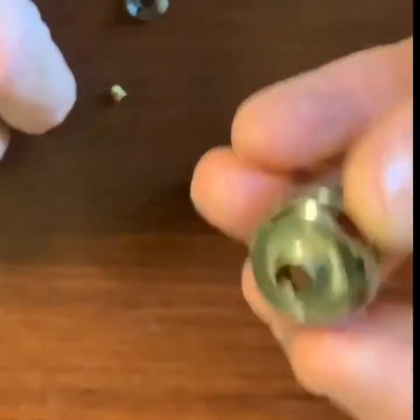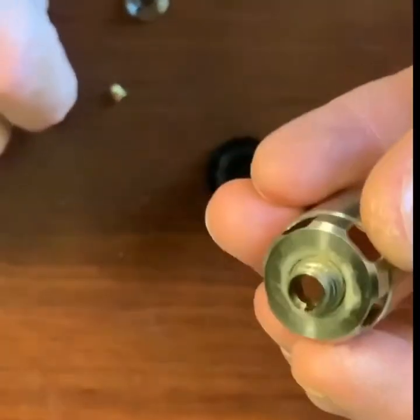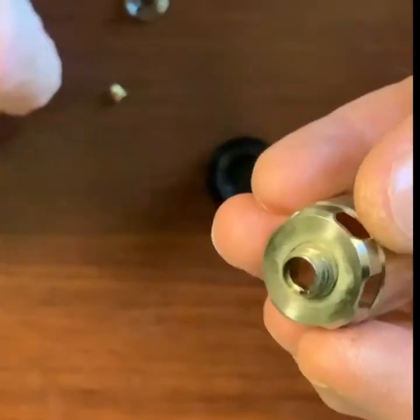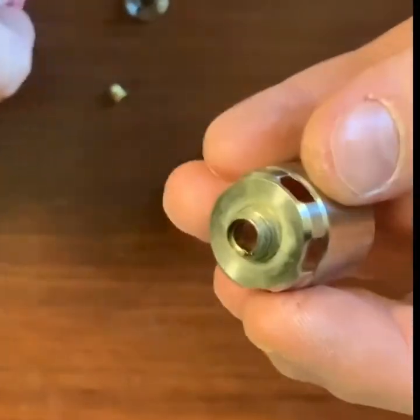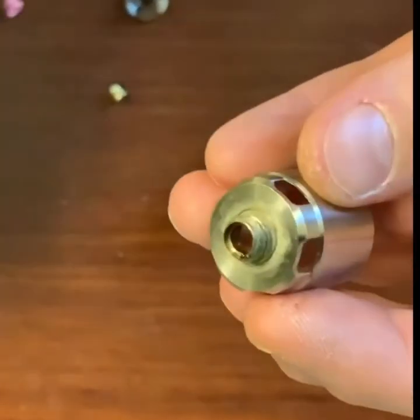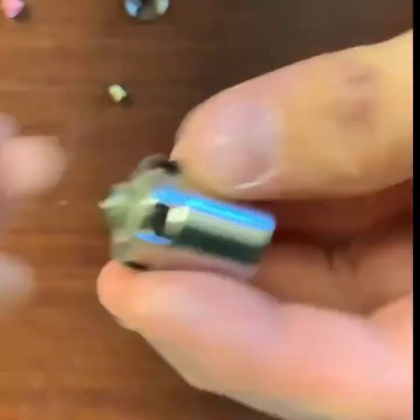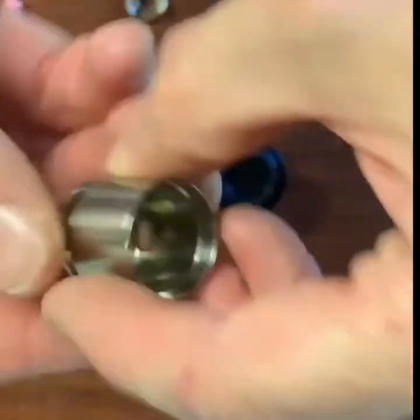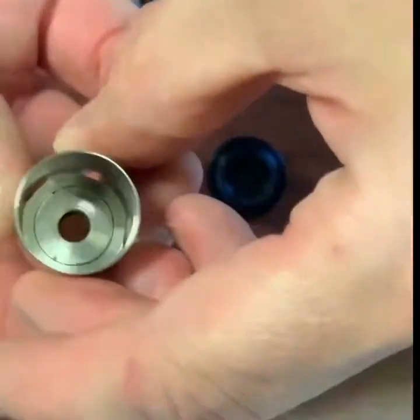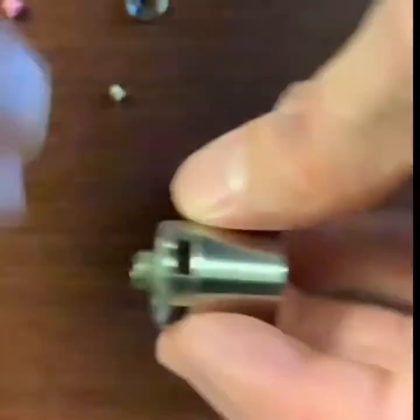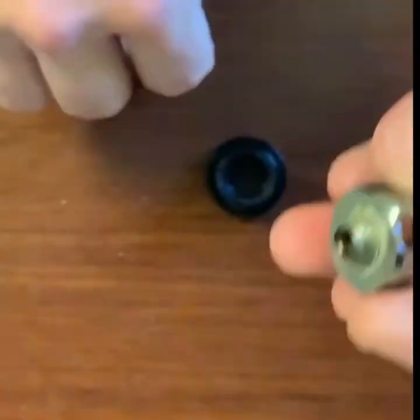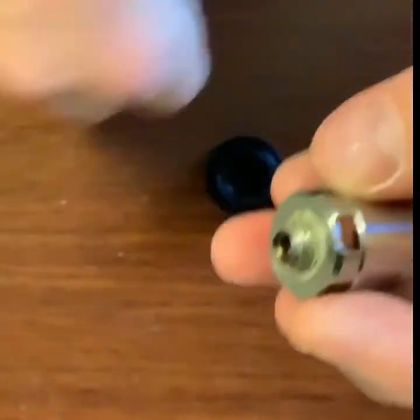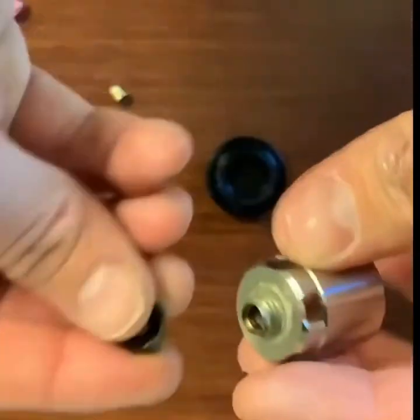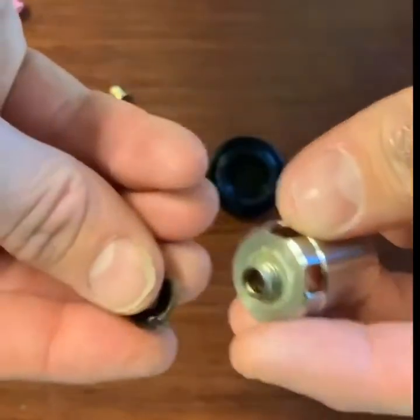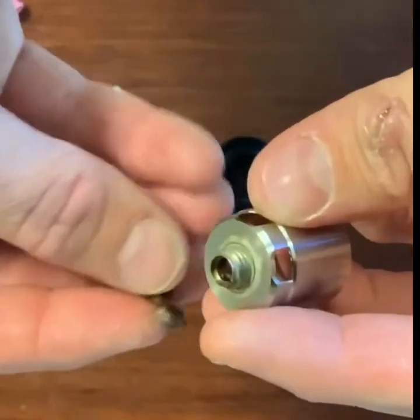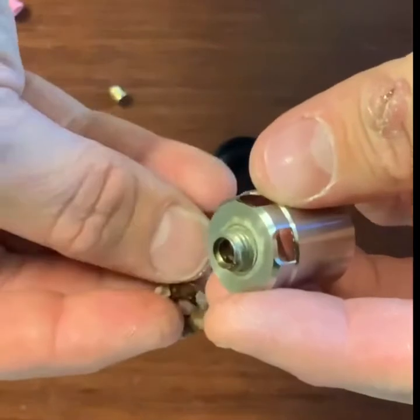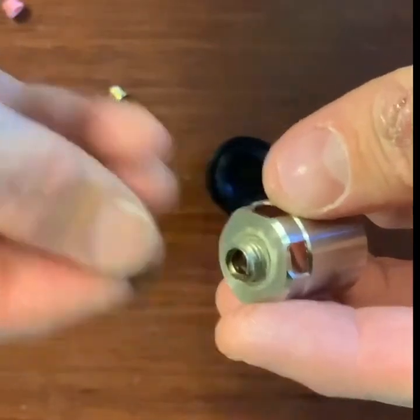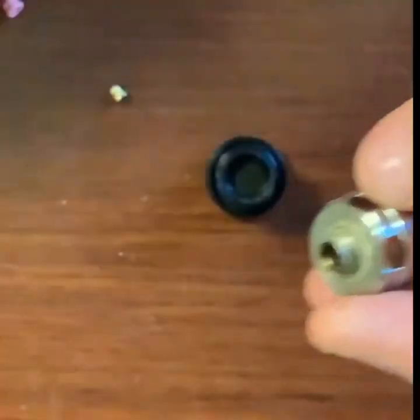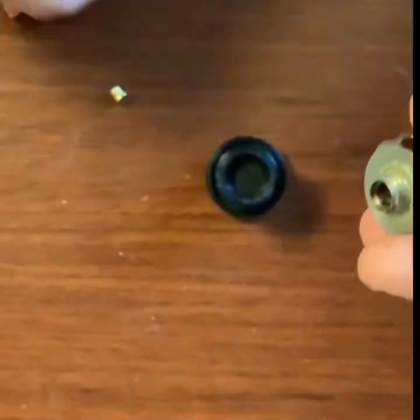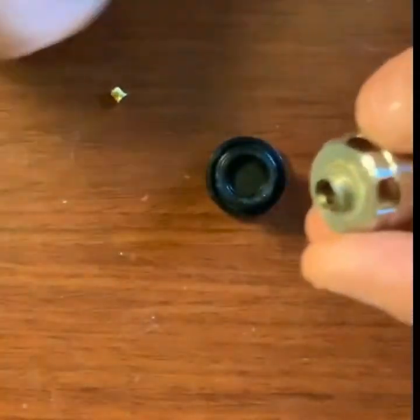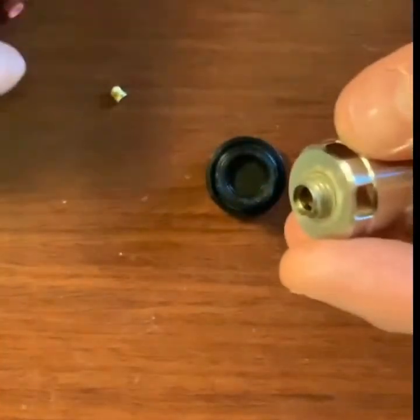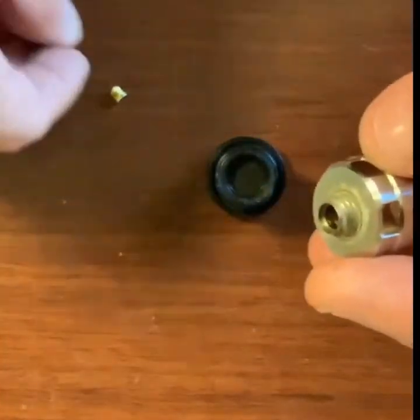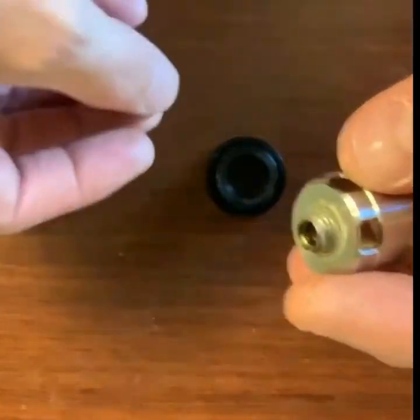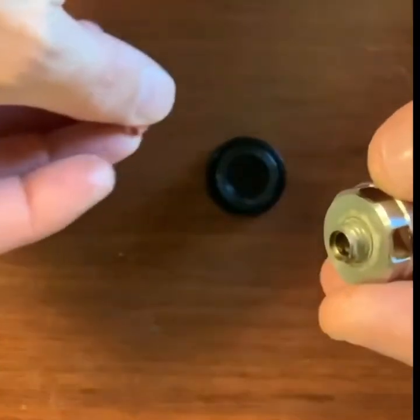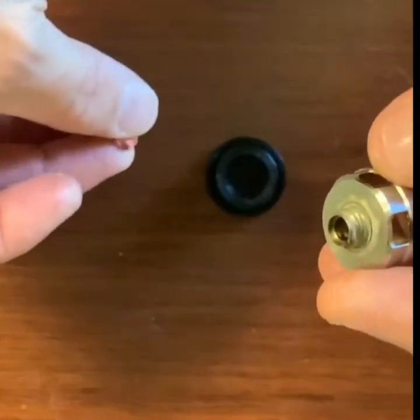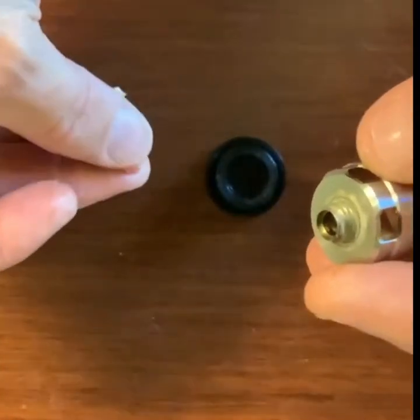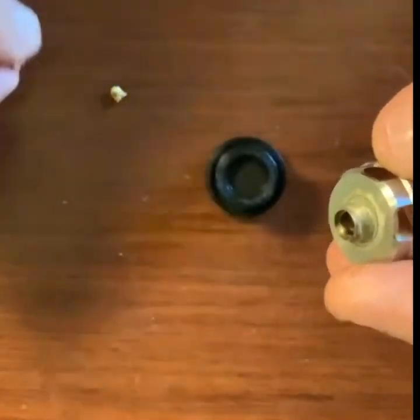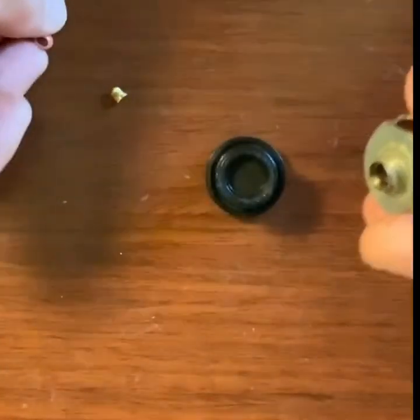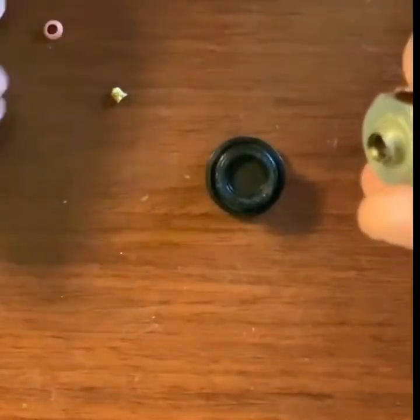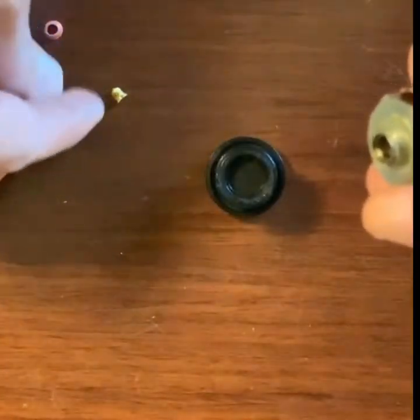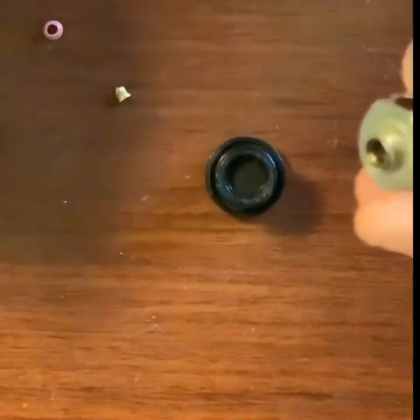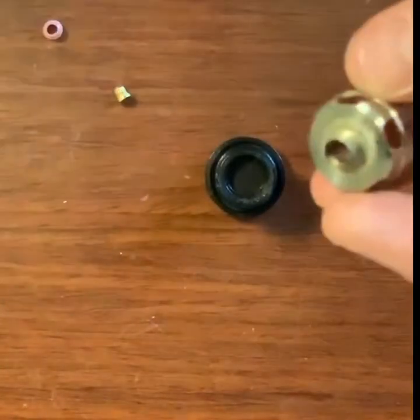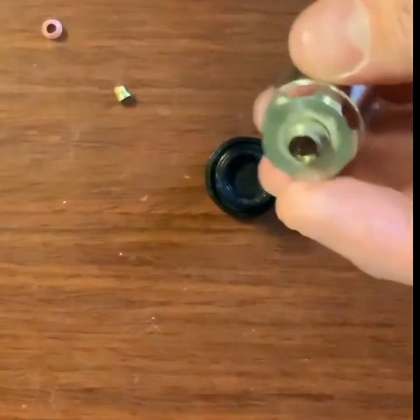So you're left with an empty shell. You have your ceramic riser, you have your rubber grommet, and you have your center pin.